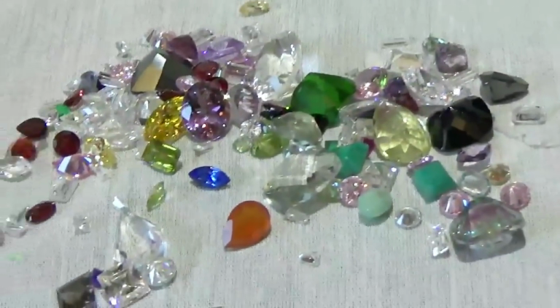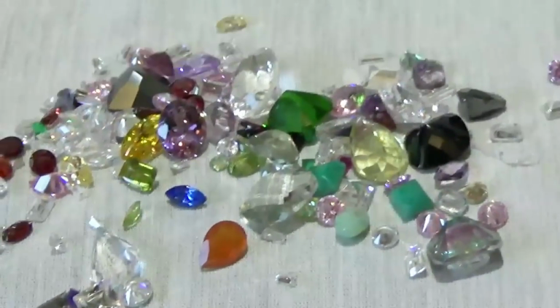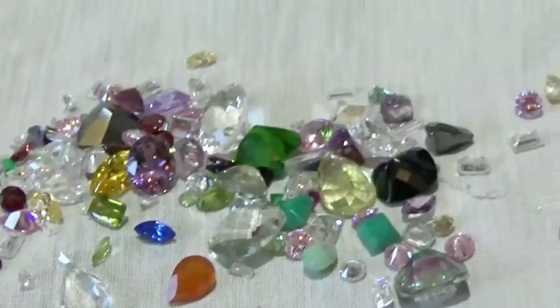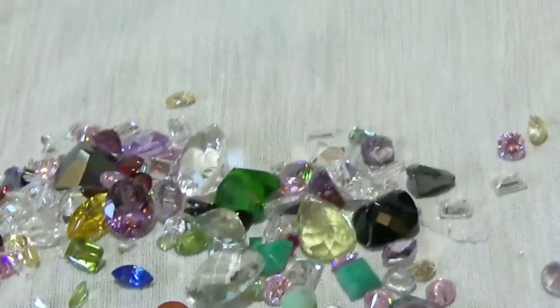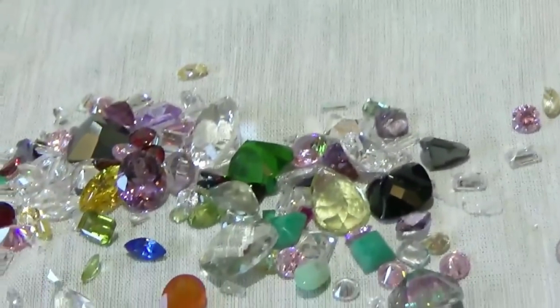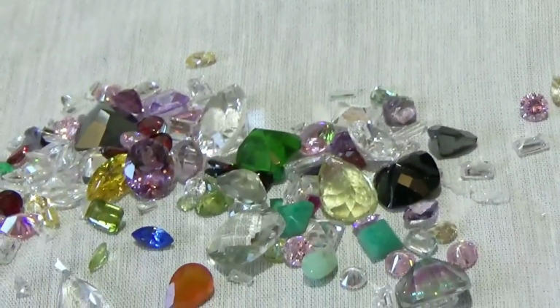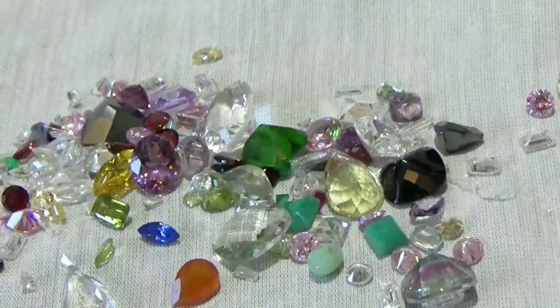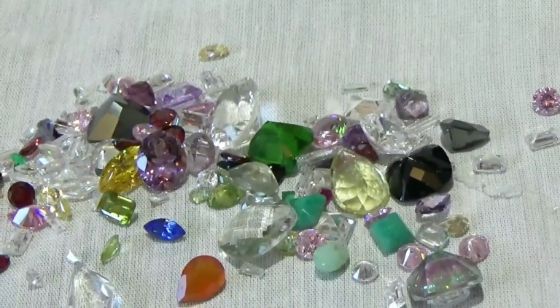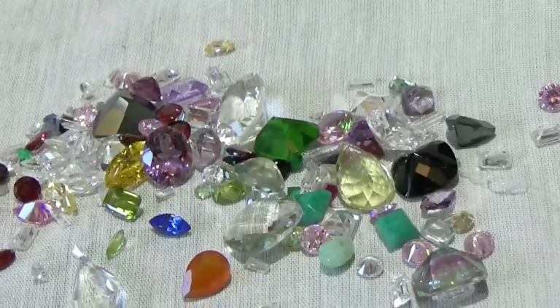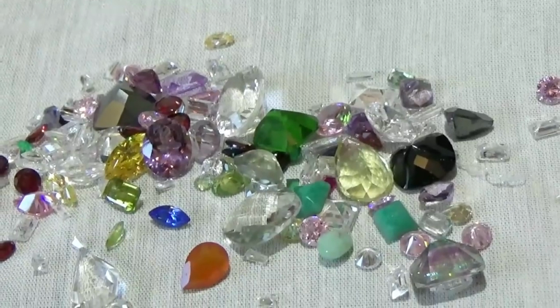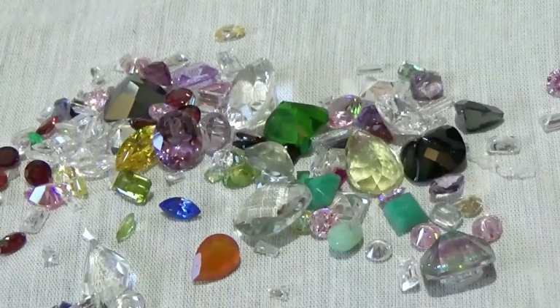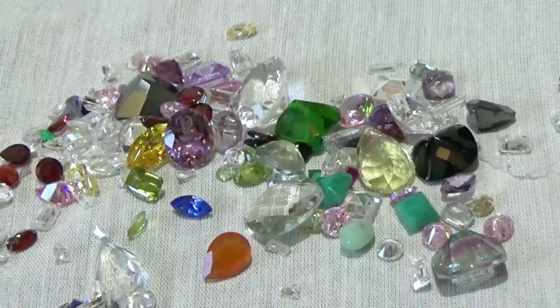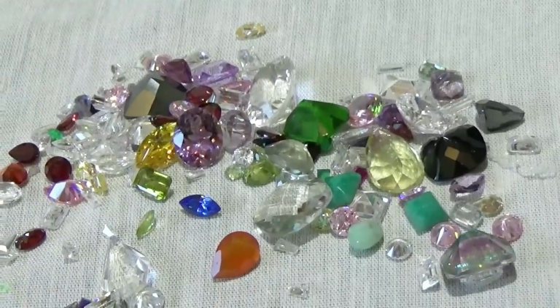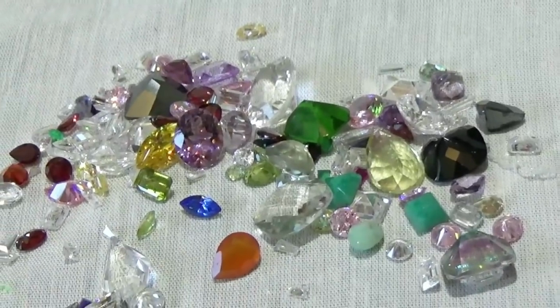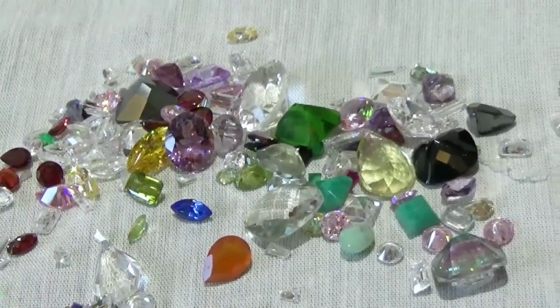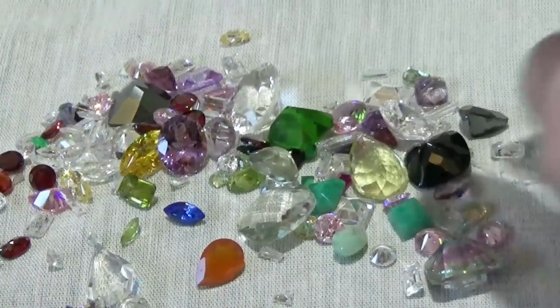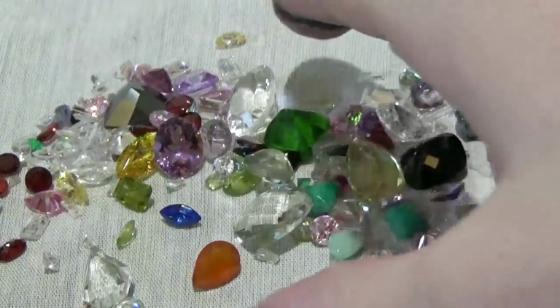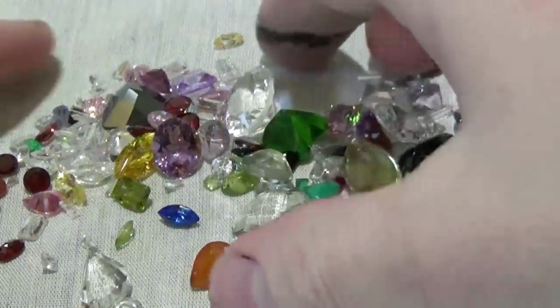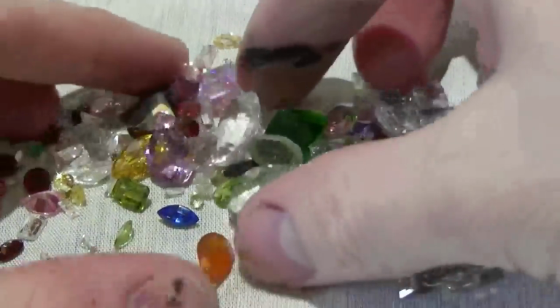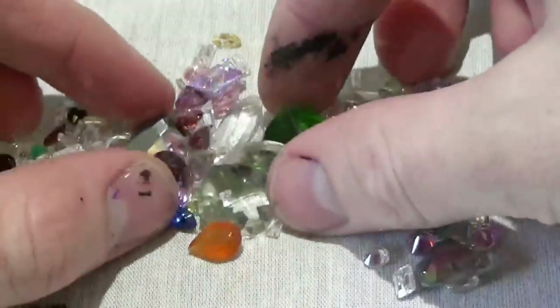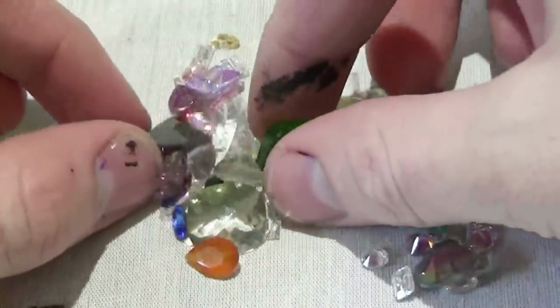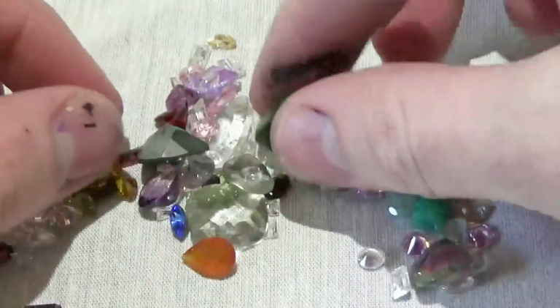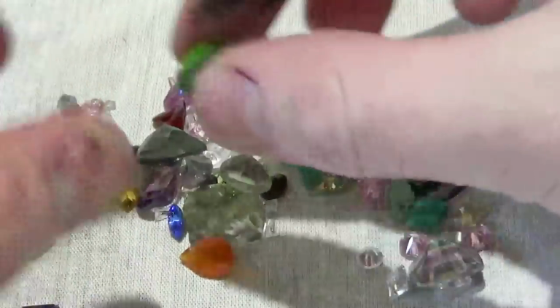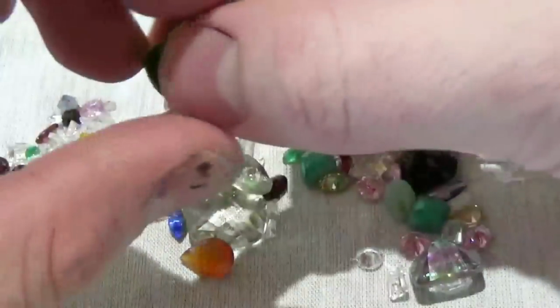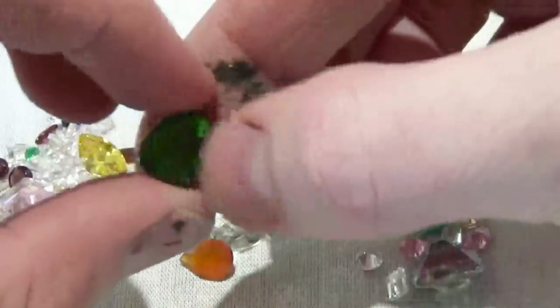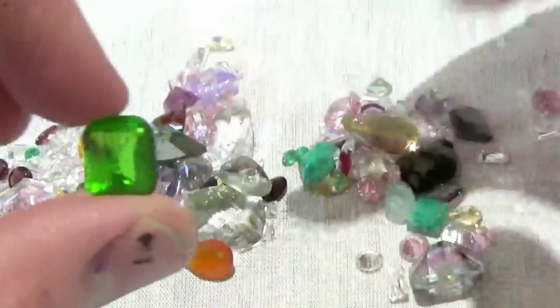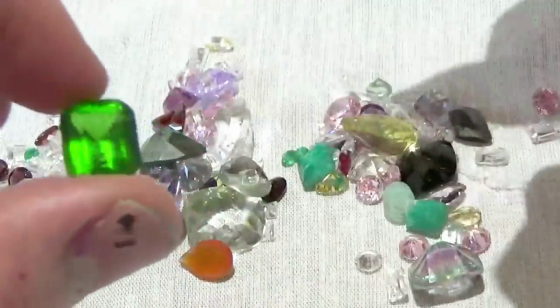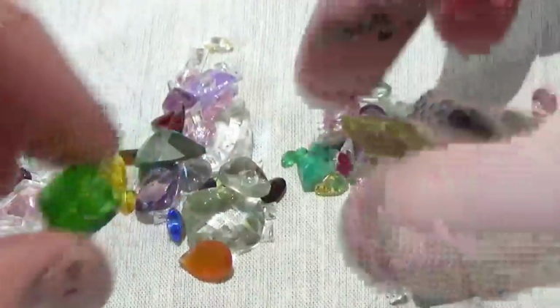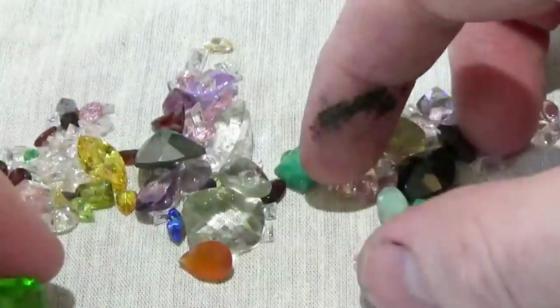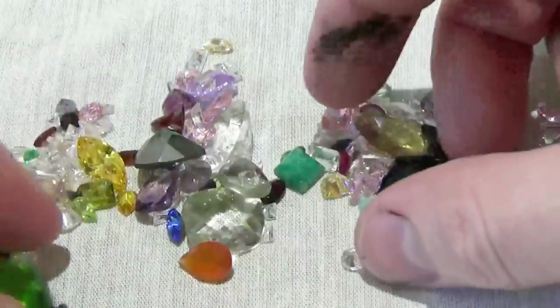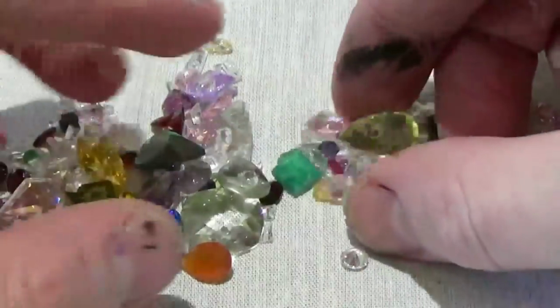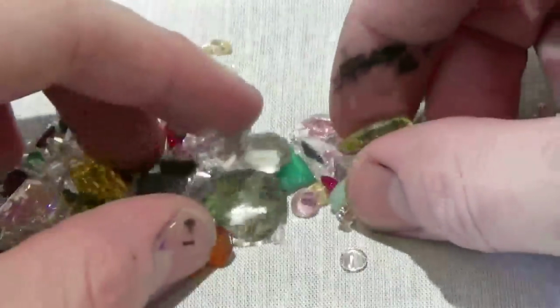It's a mixture of all kinds of gemstones, including amethysts, emeralds, garnets, opals, rubies, sapphires, quartz, and topaz. All kinds of gemstones.